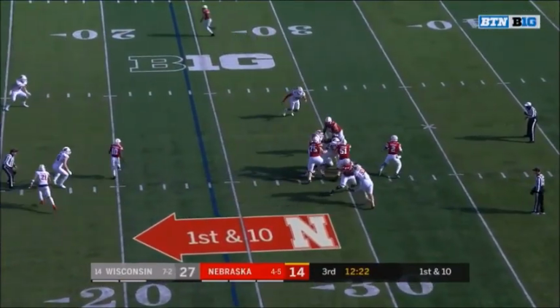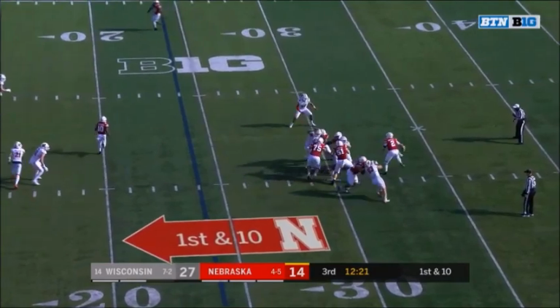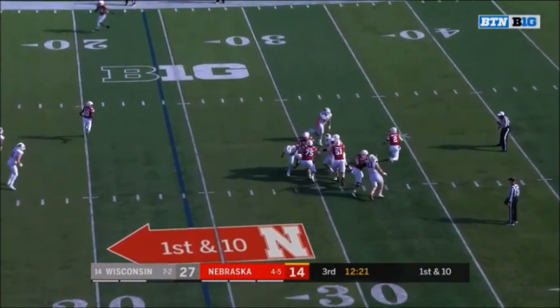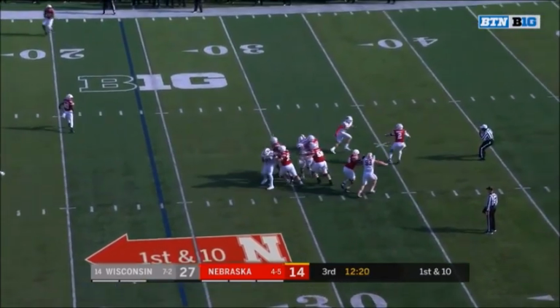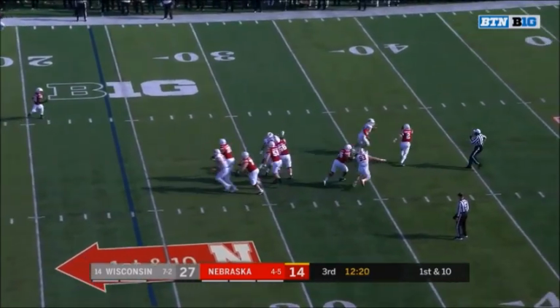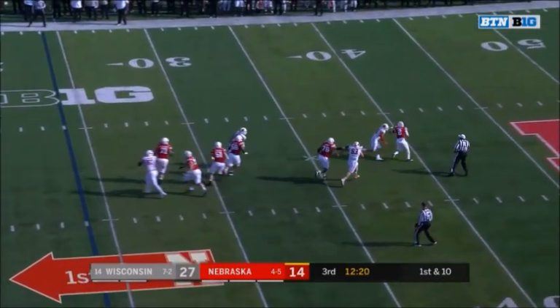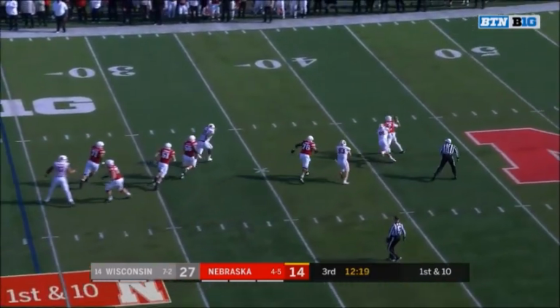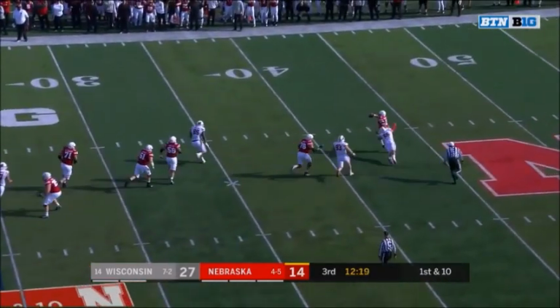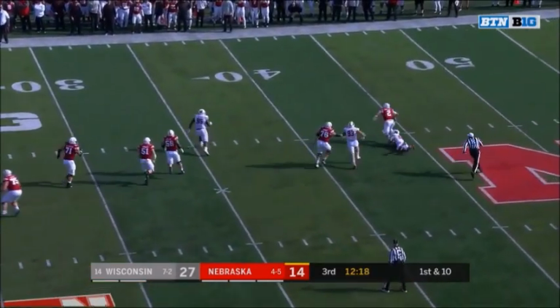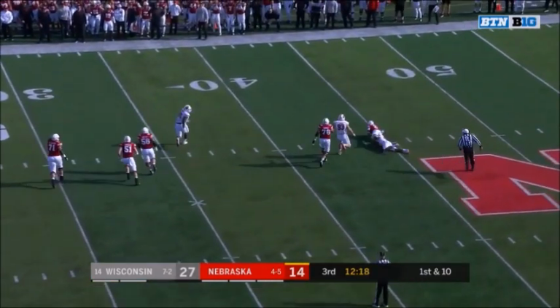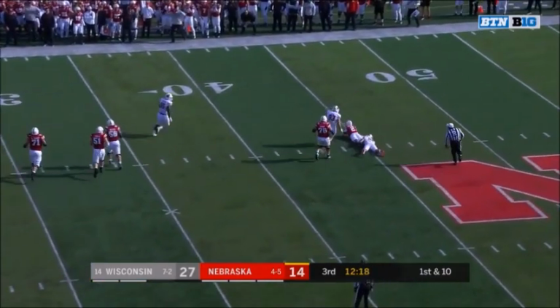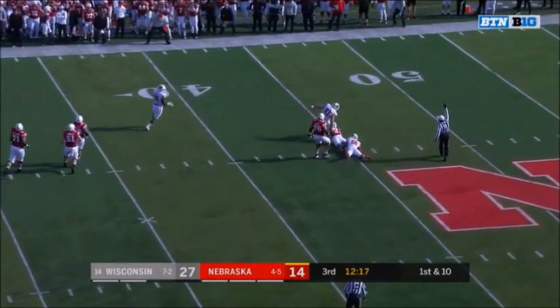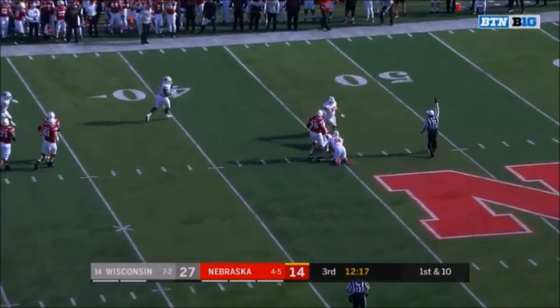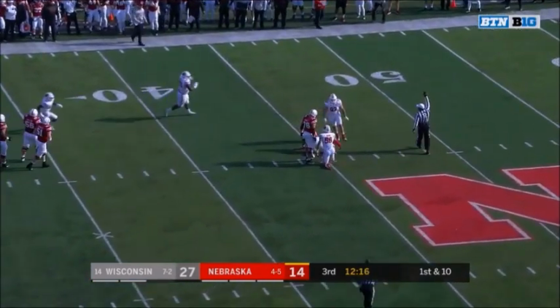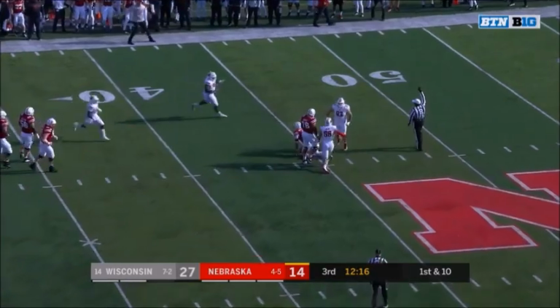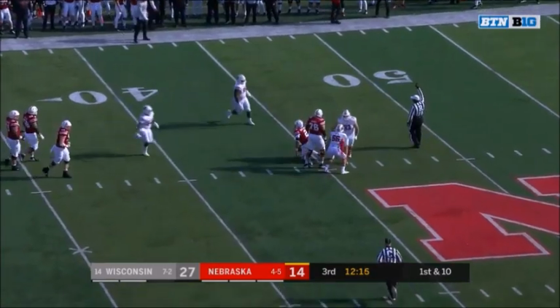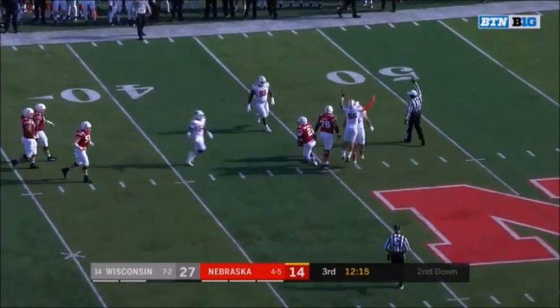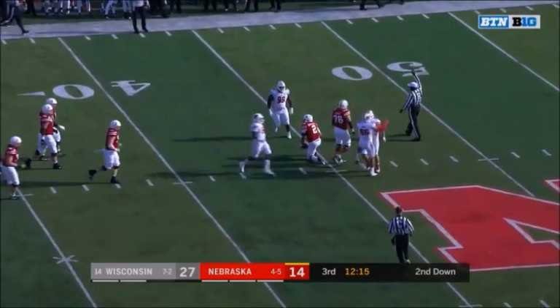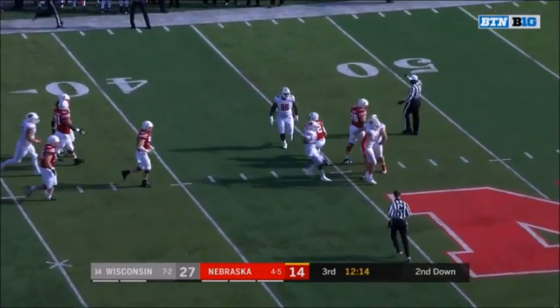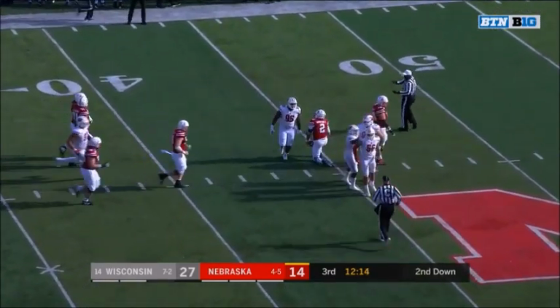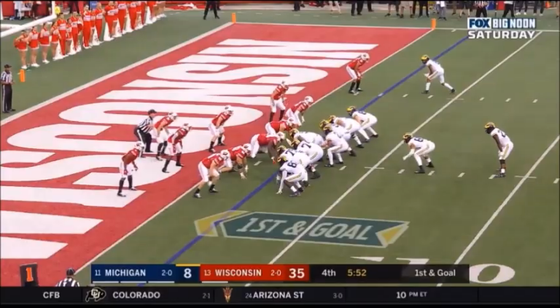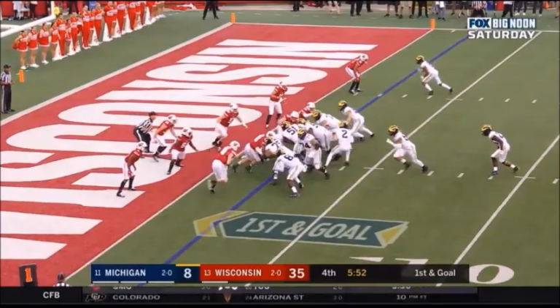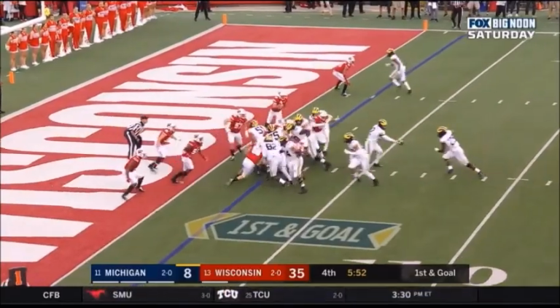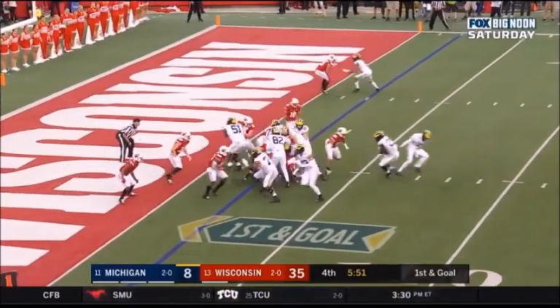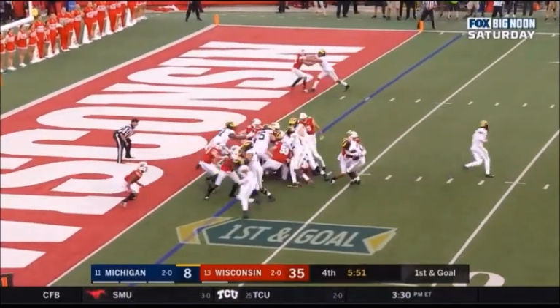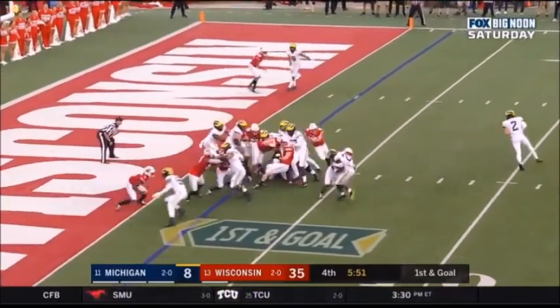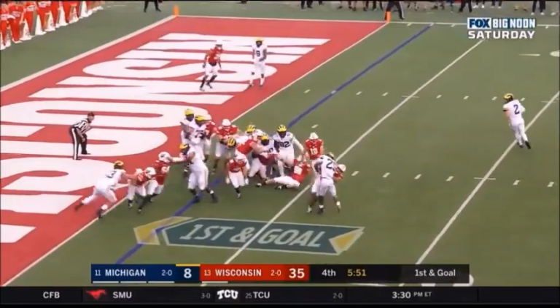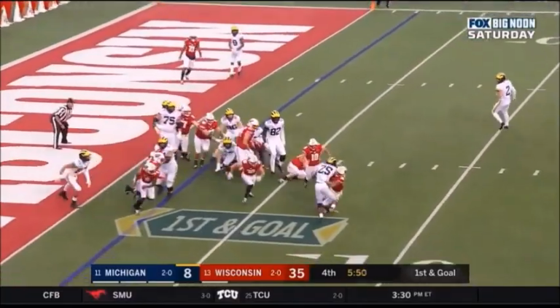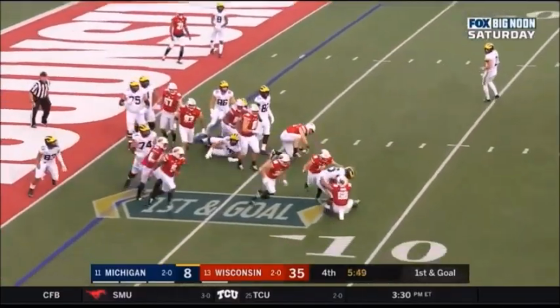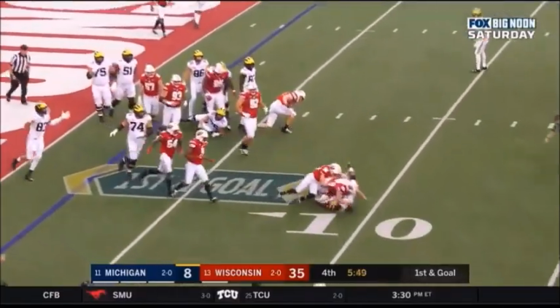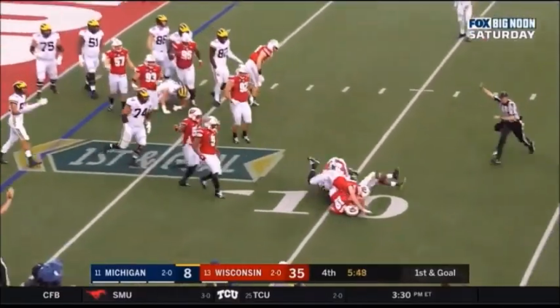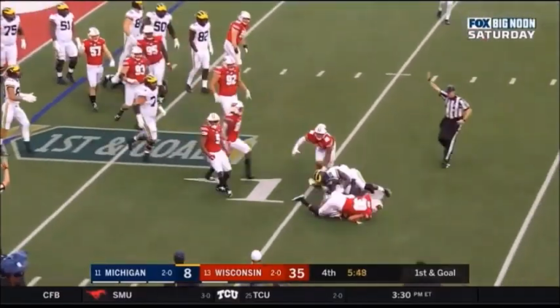Protection for Martinez. Now it breaks down — Martinez in trouble. And Martinez is sacked all the way back near the 45. Run and go nowhere. Wow.